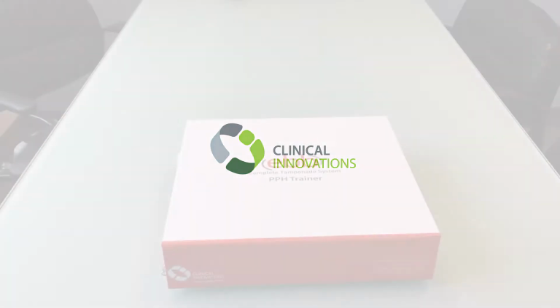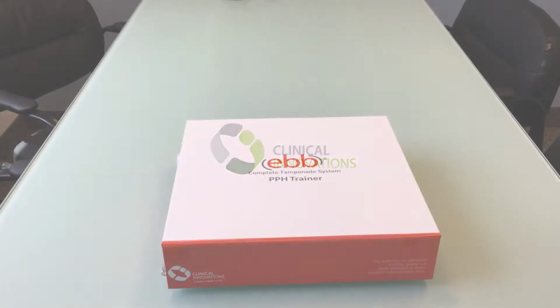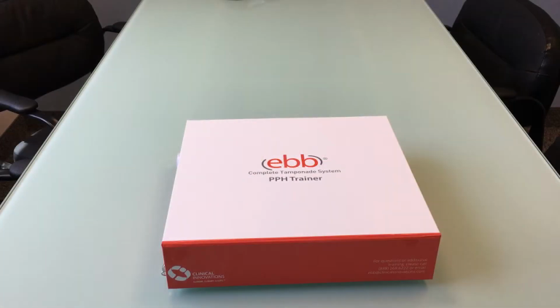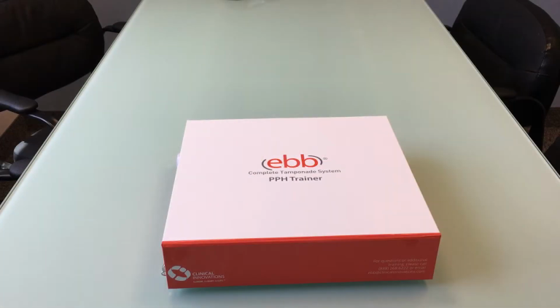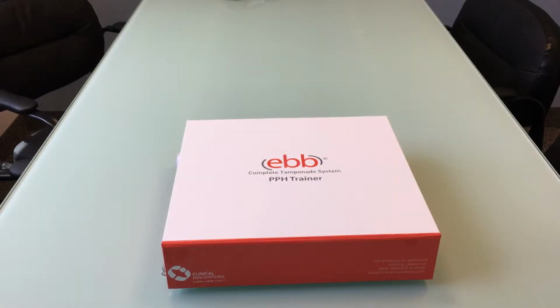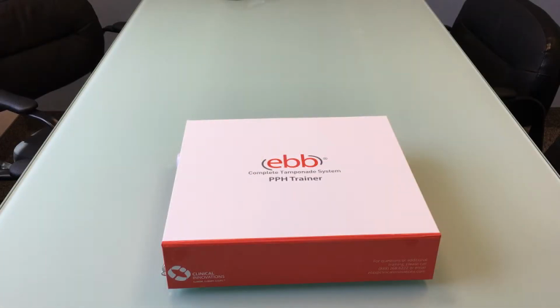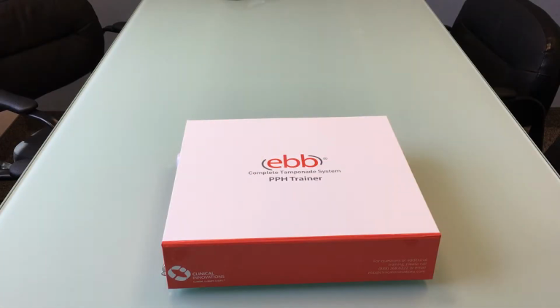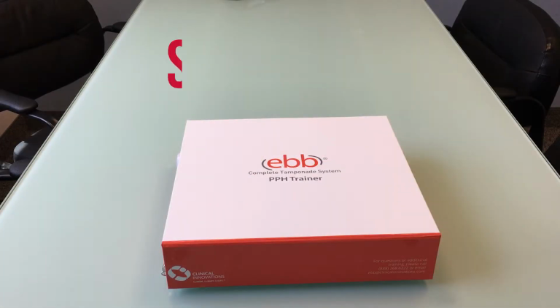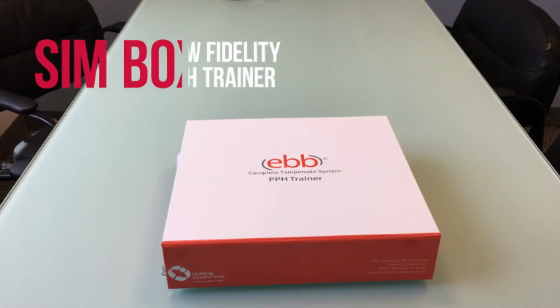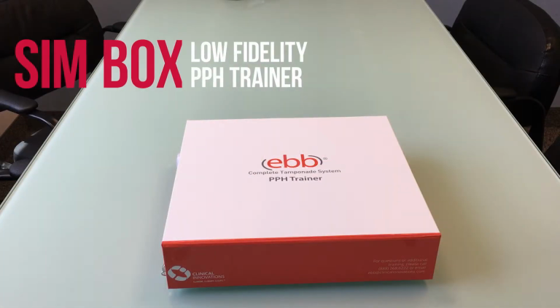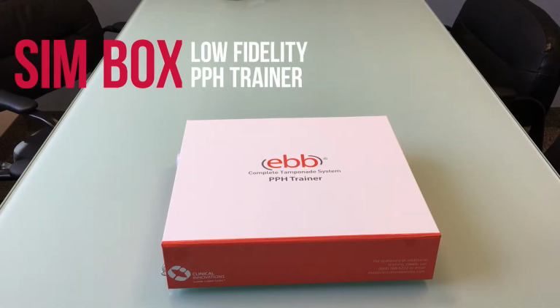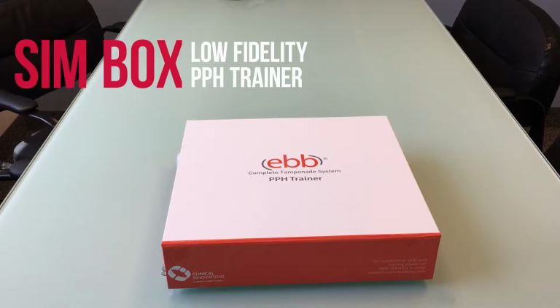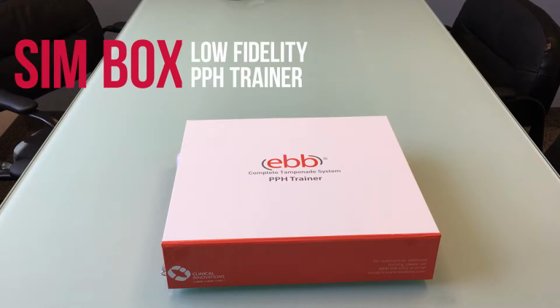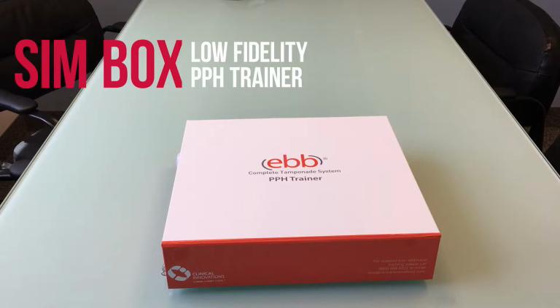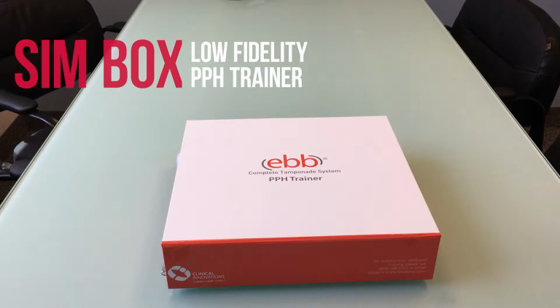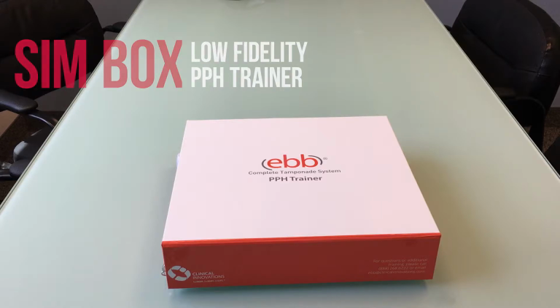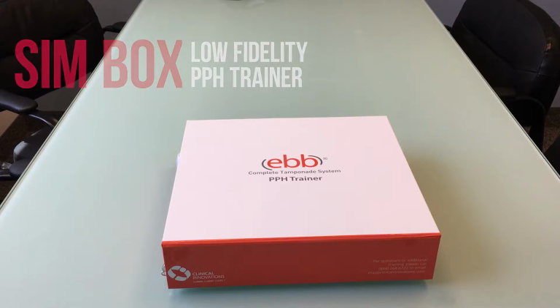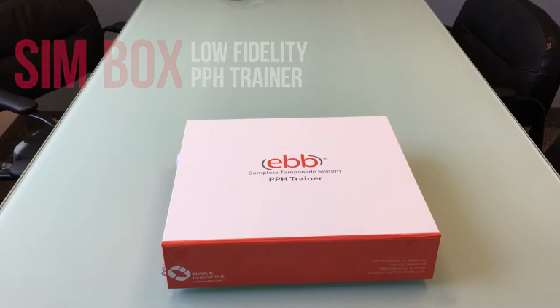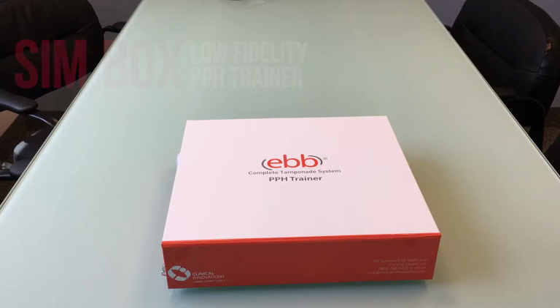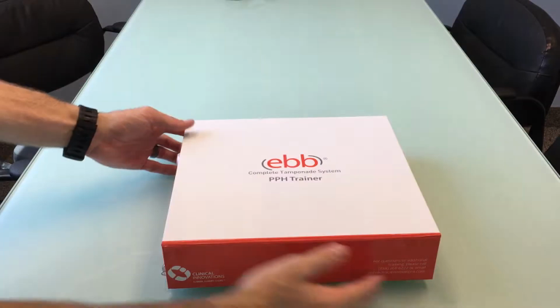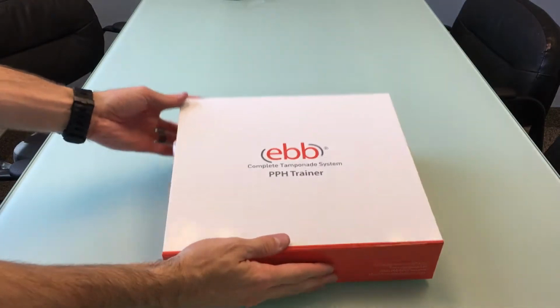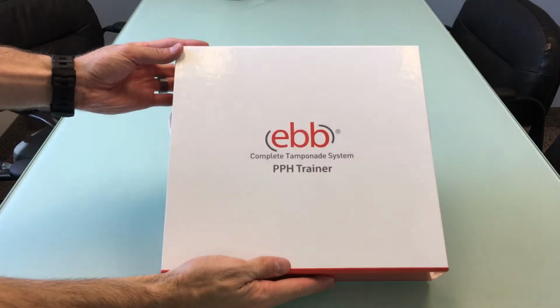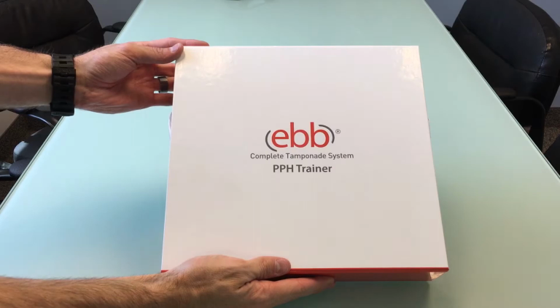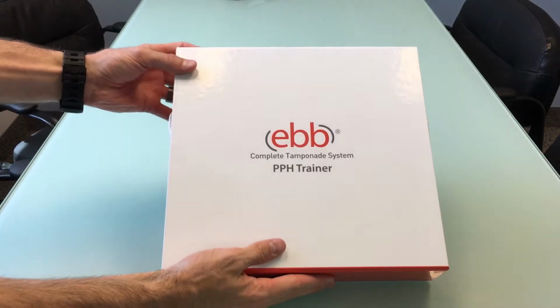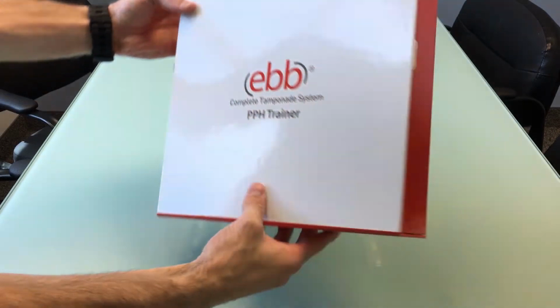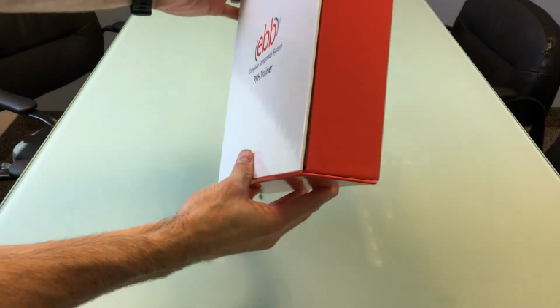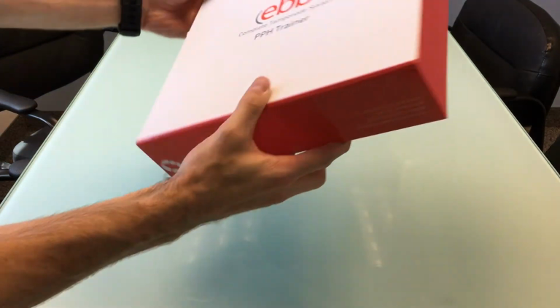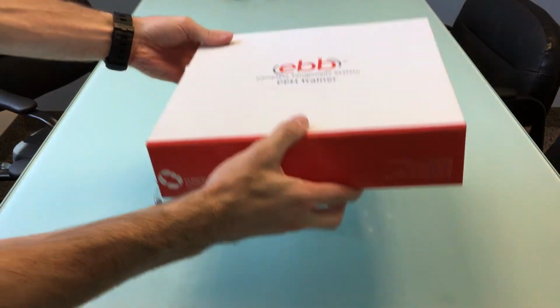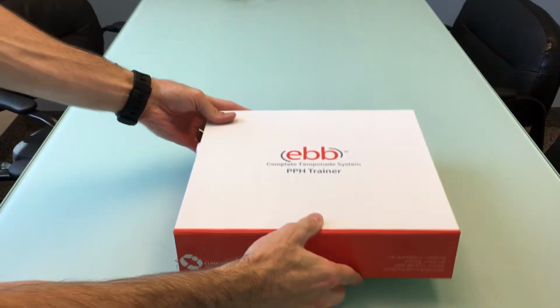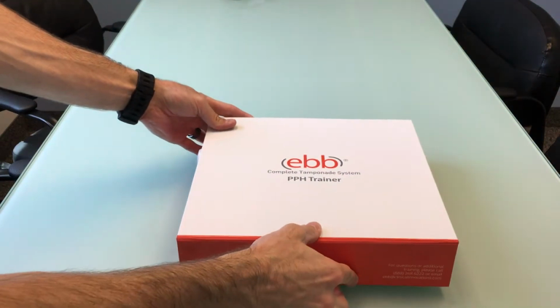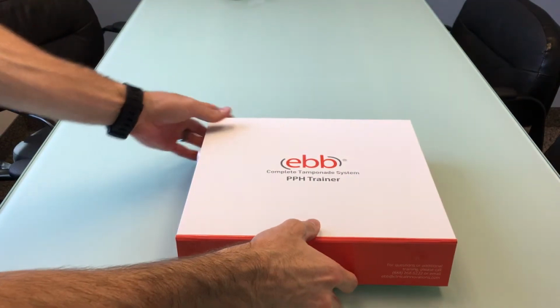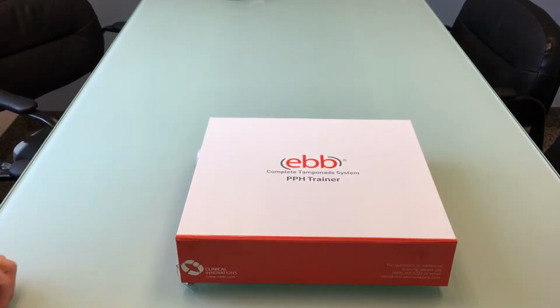Welcome to this brief training video on how to use your new EBB simbox. The box is a great low-fidelity simulator designed specifically to use during skills fairs or to help your clinical staff familiarize themselves with the EBB Complete Tamponade System.